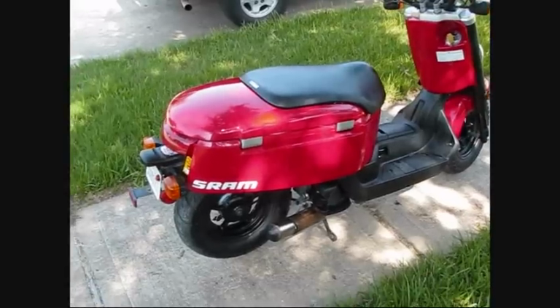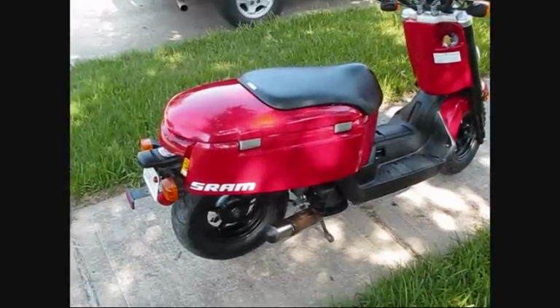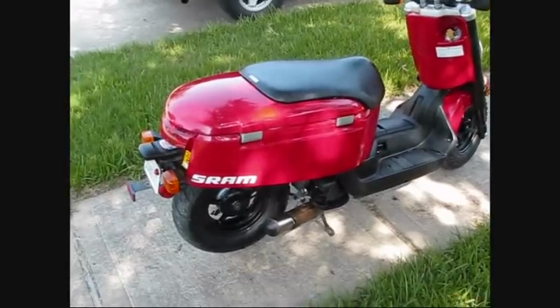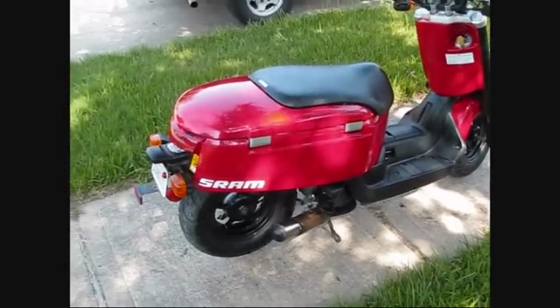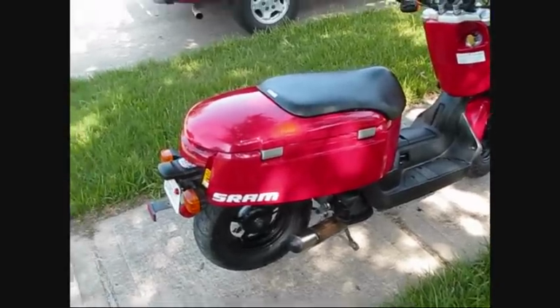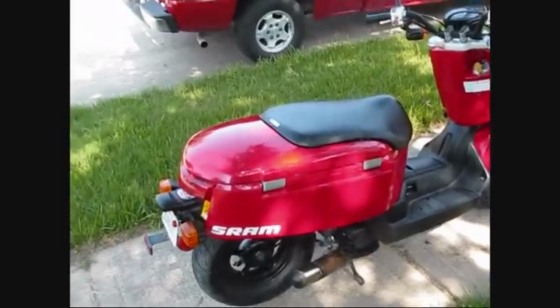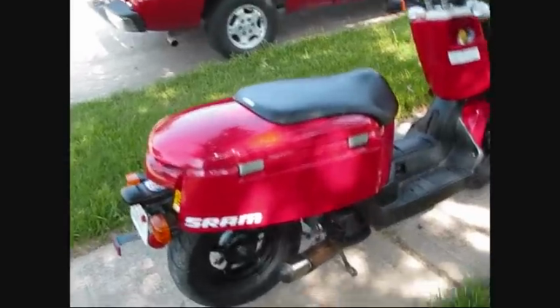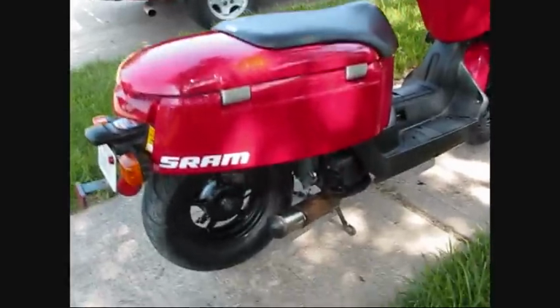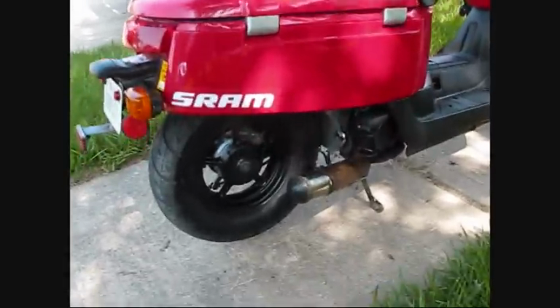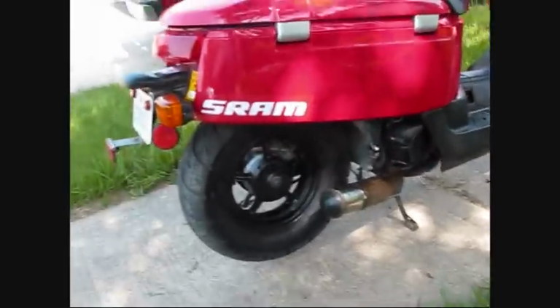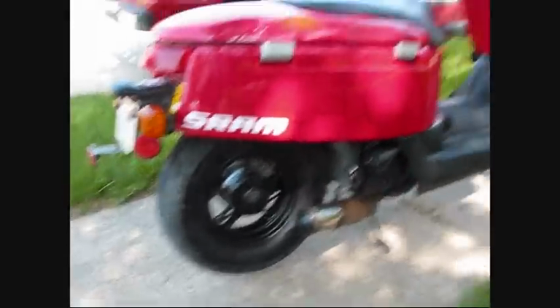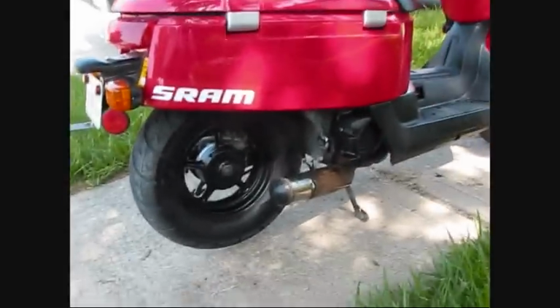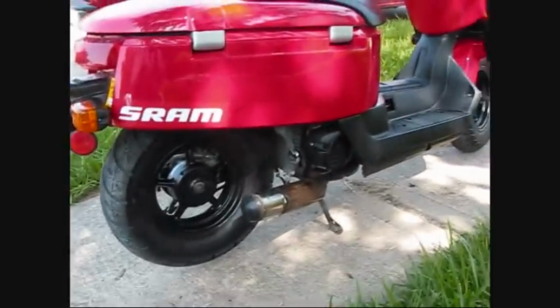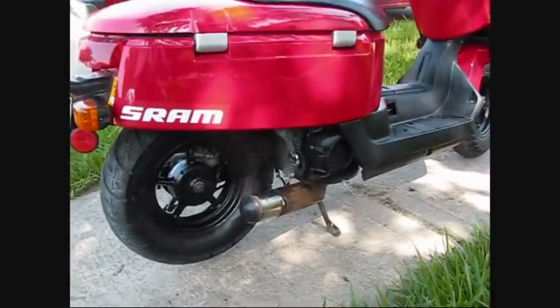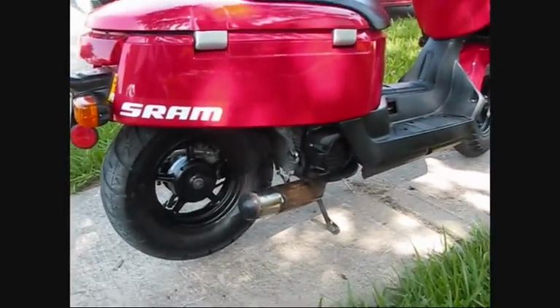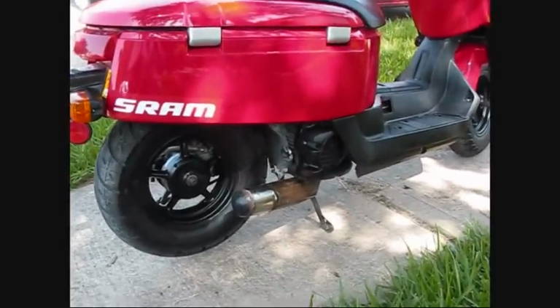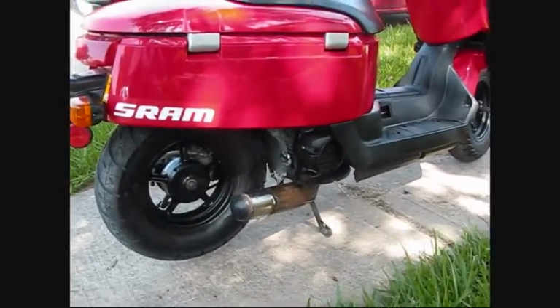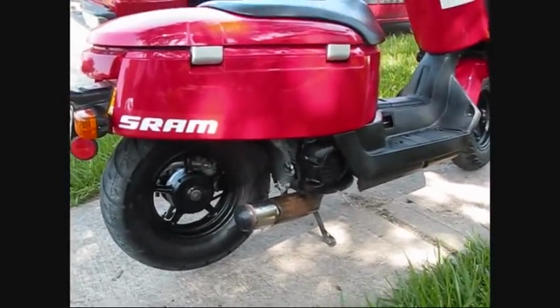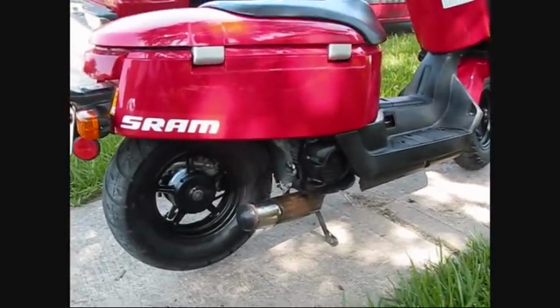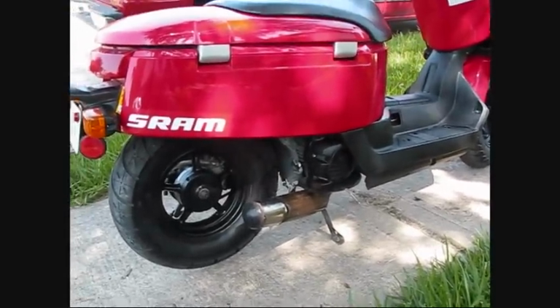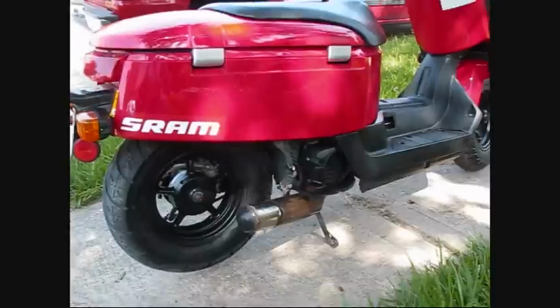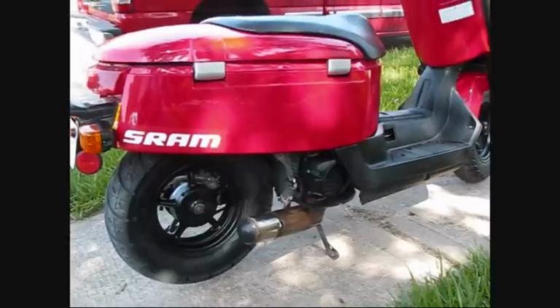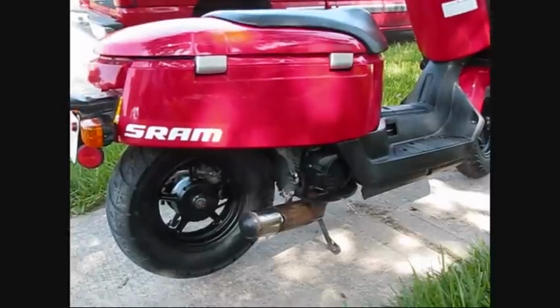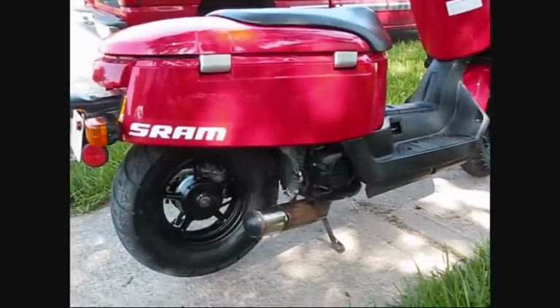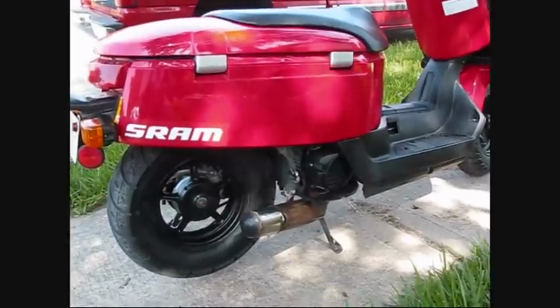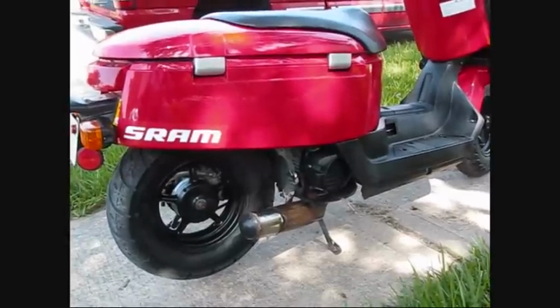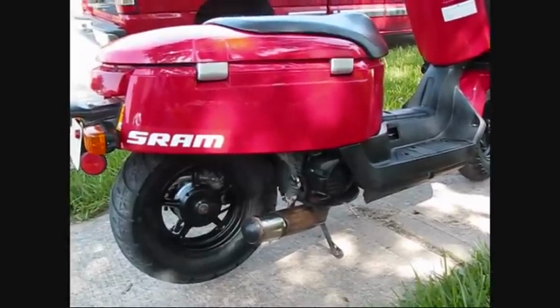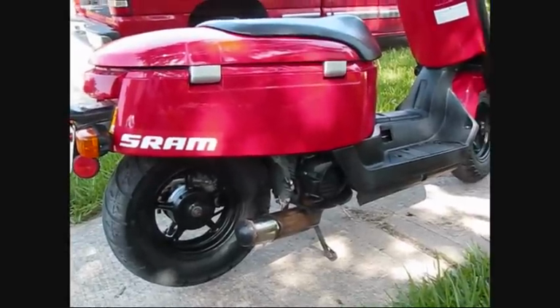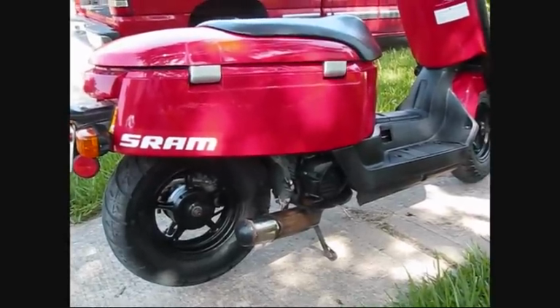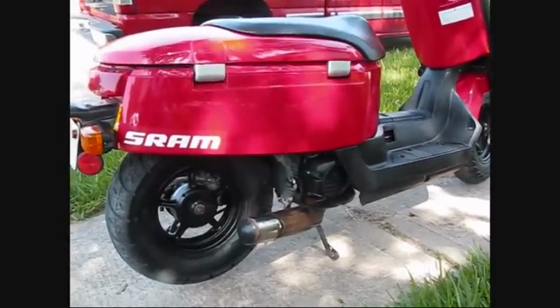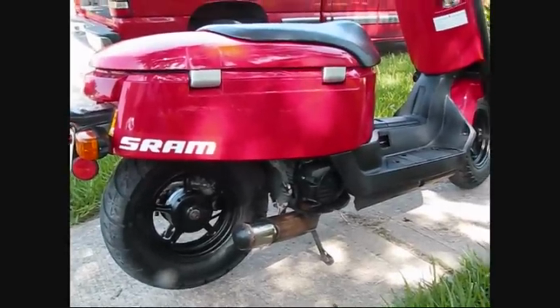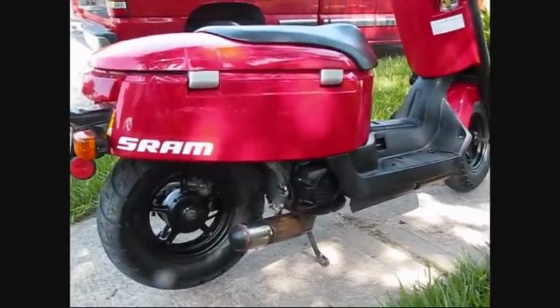Basically what I did, I put a new Kenda rear tire. That helped it out a bunch. It holds more PSI and it's way better quality — has better grip, everything.